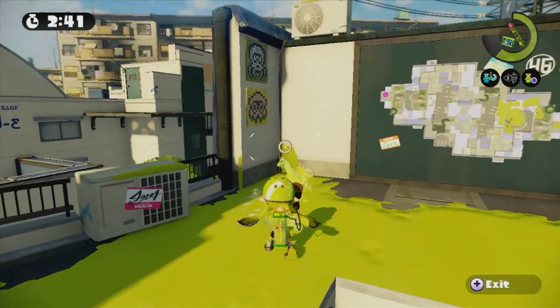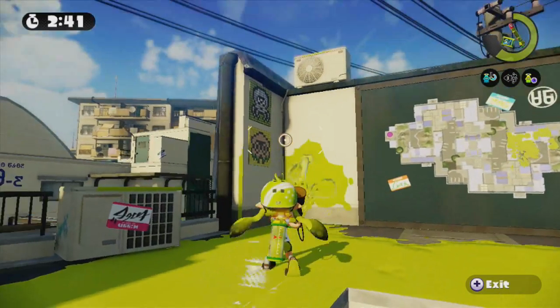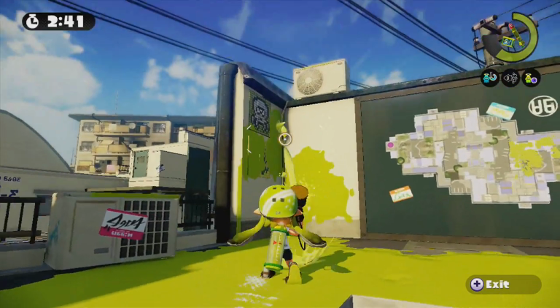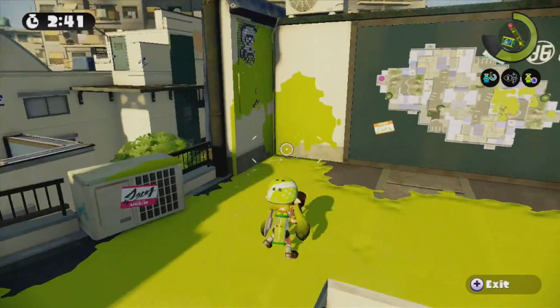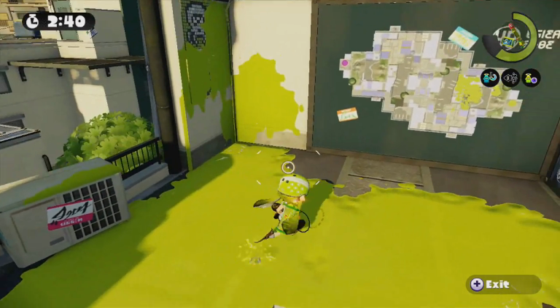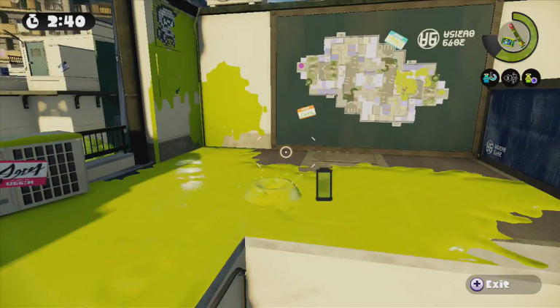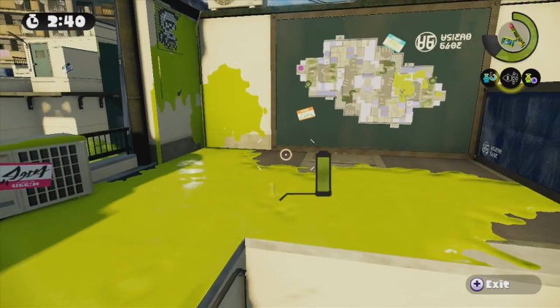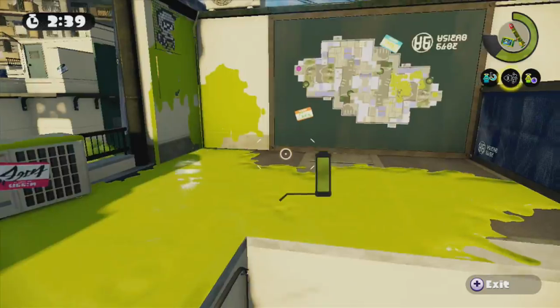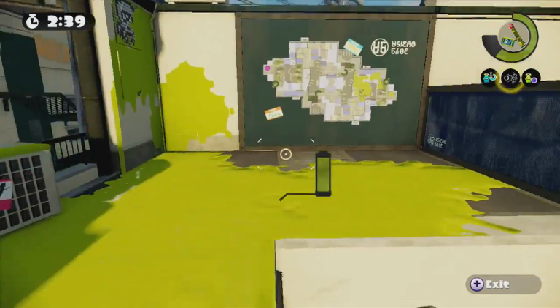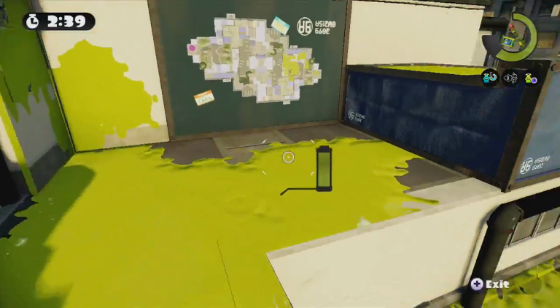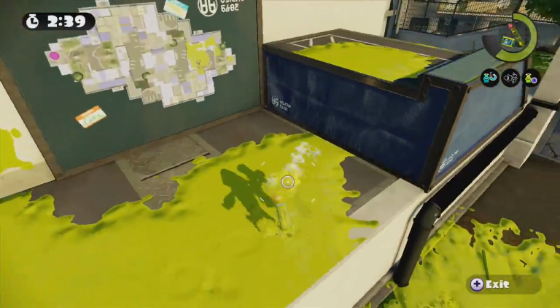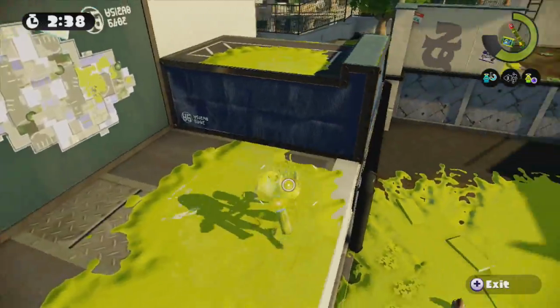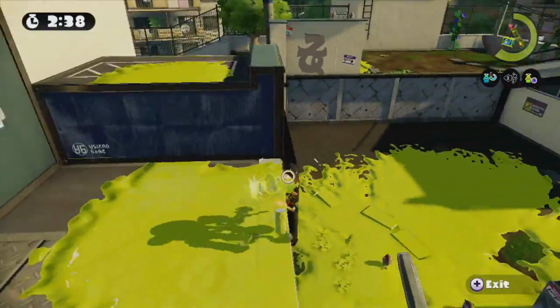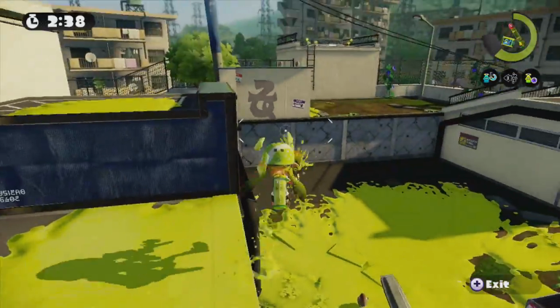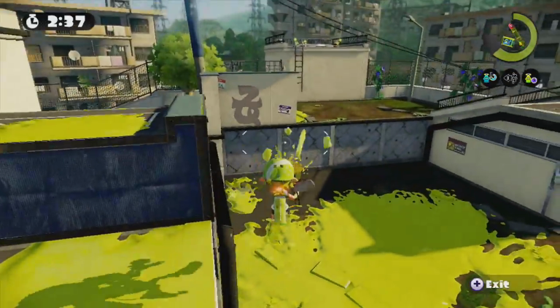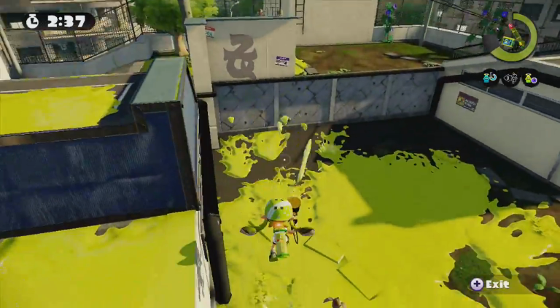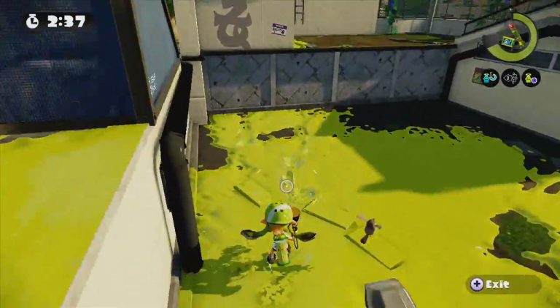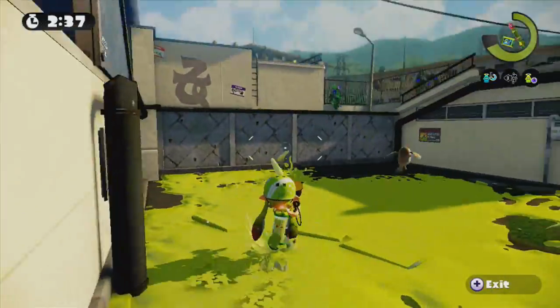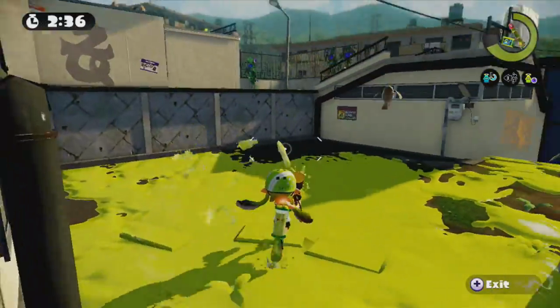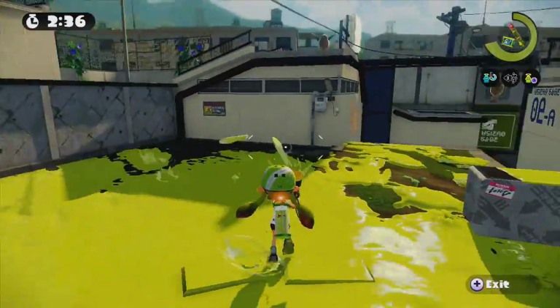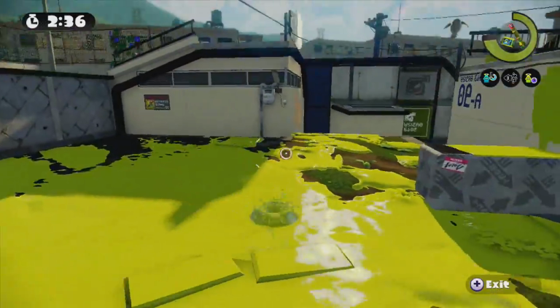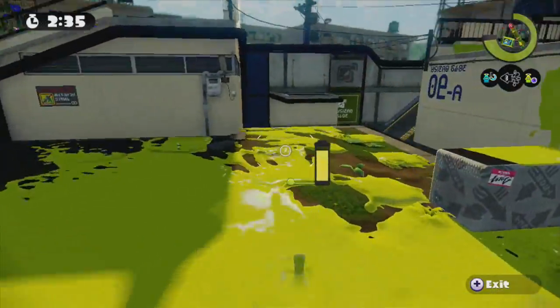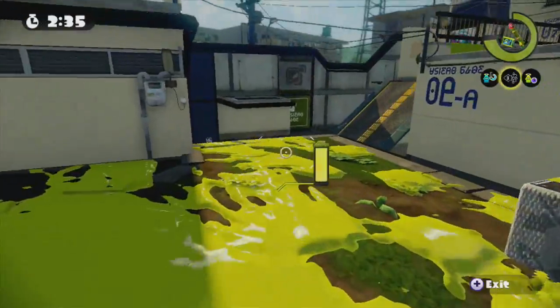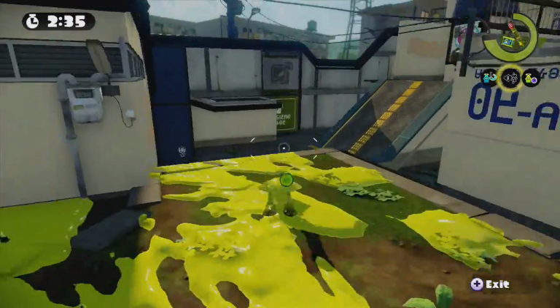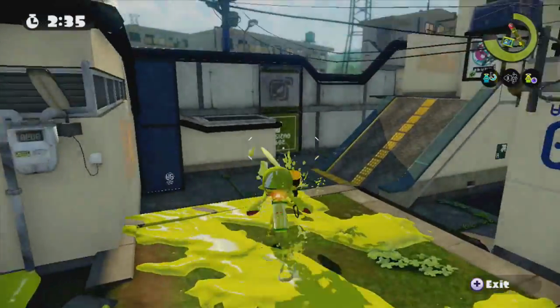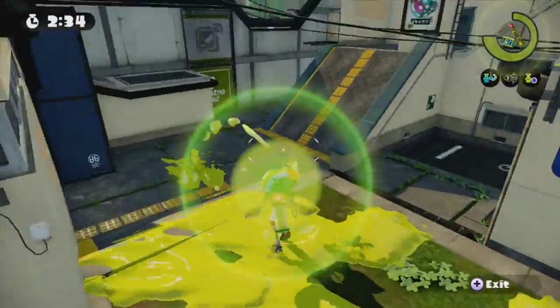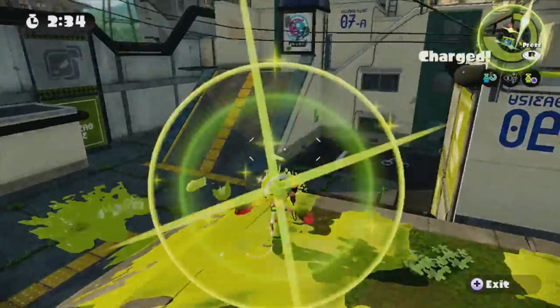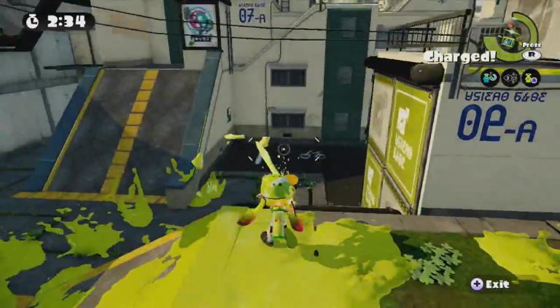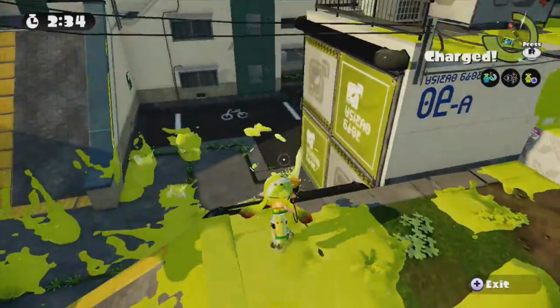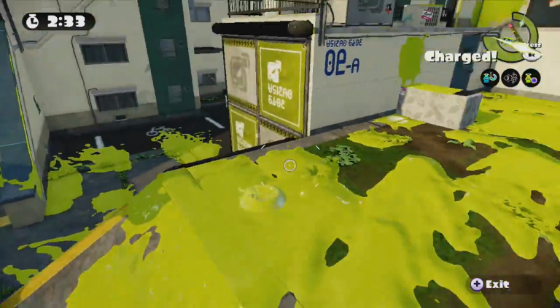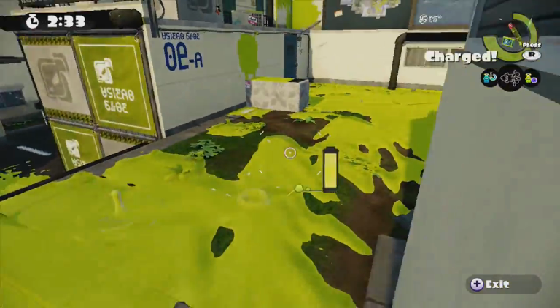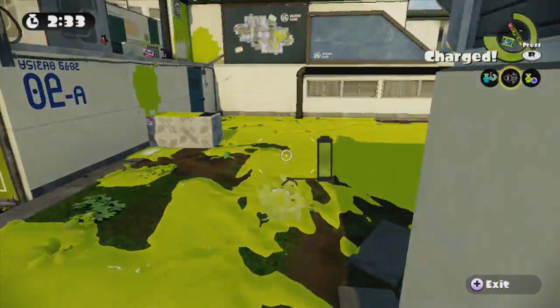Flounder Heights has entered the map rotation in Splatoon, and that means there's new easter eggs to find. Well, not potentially — definitely.